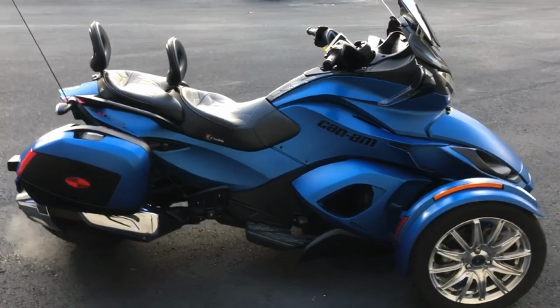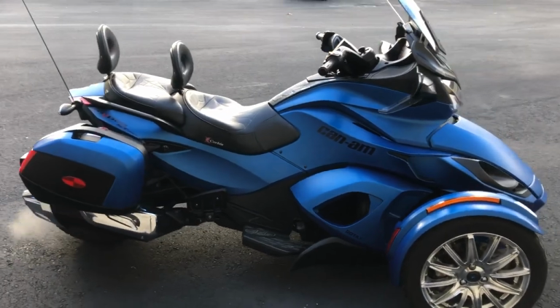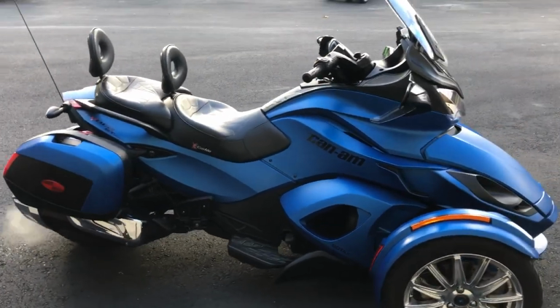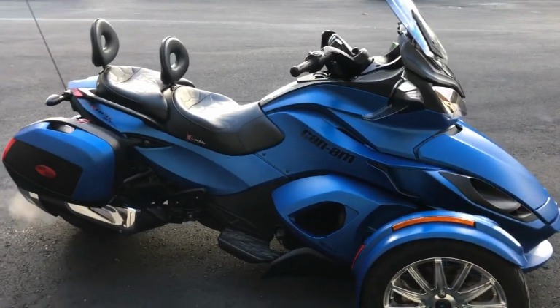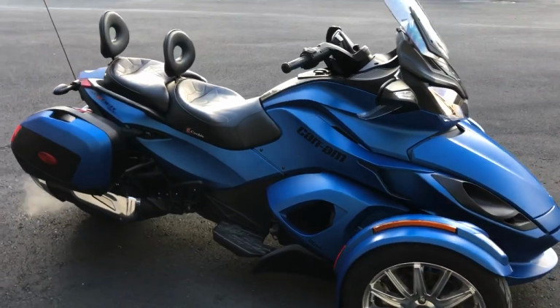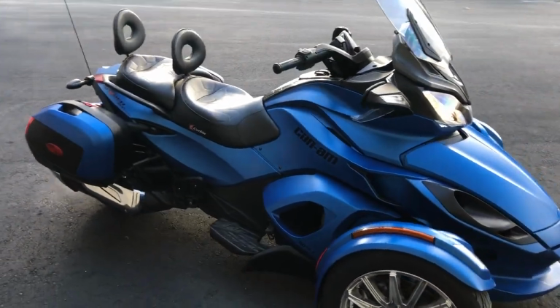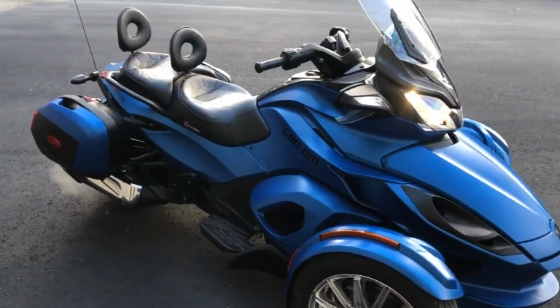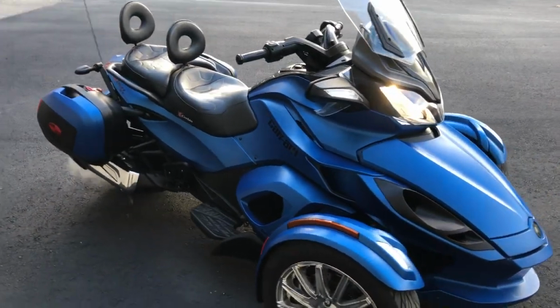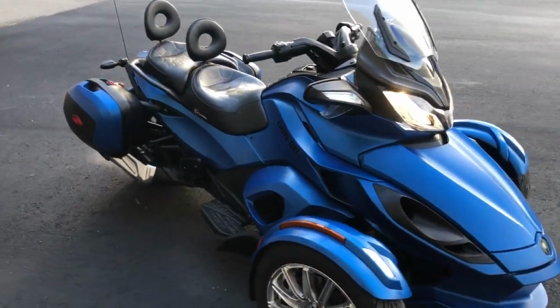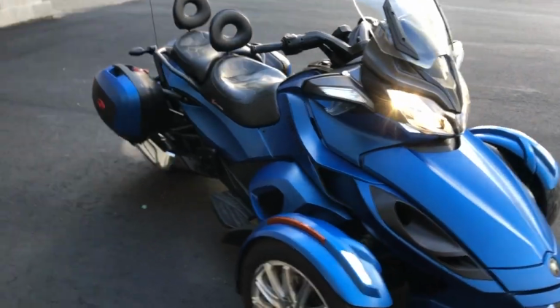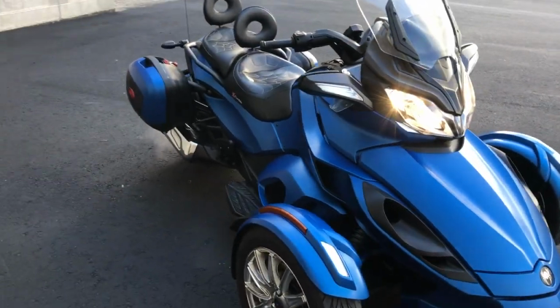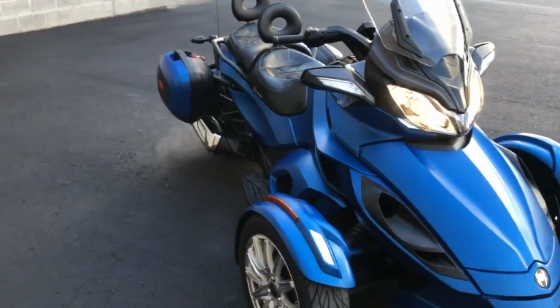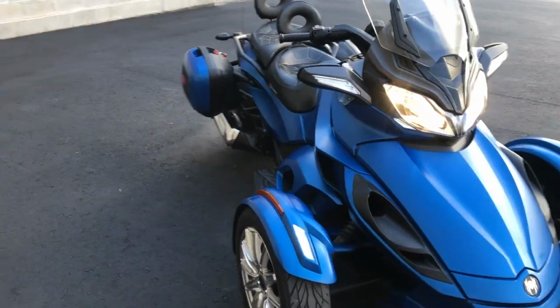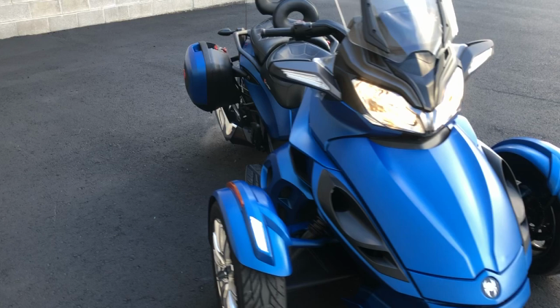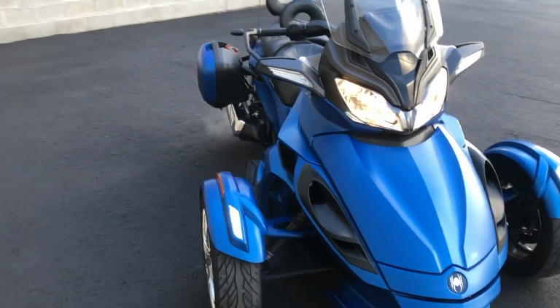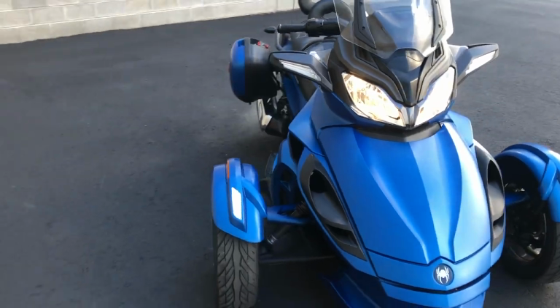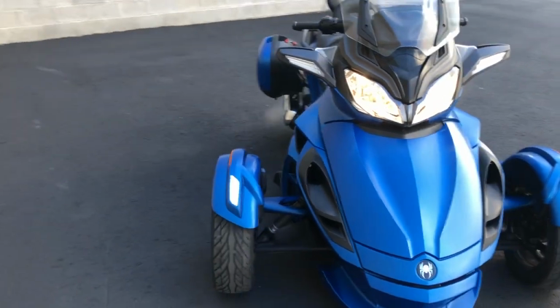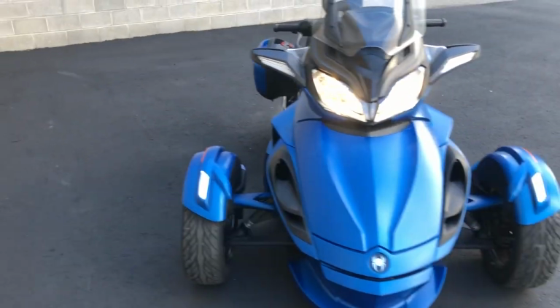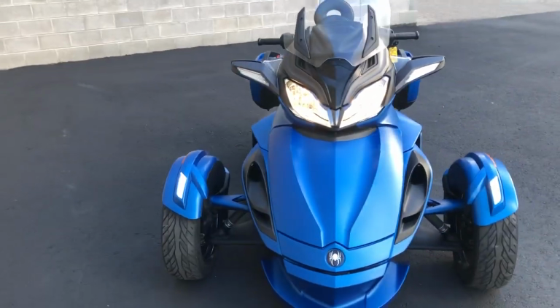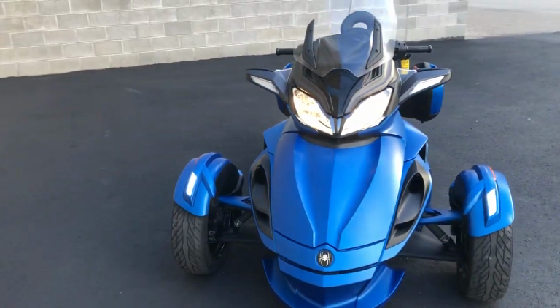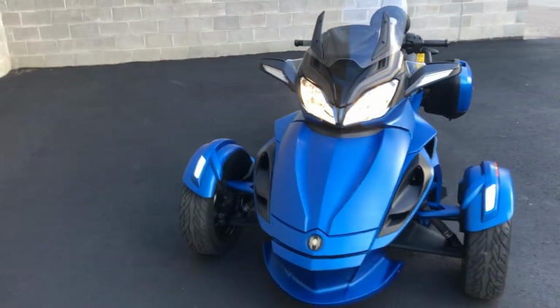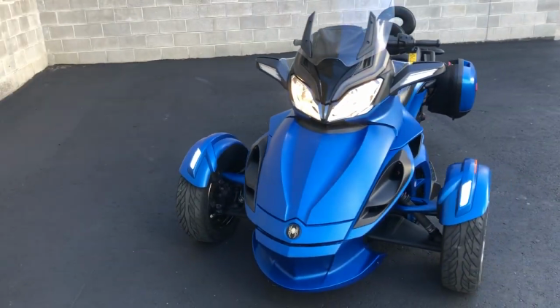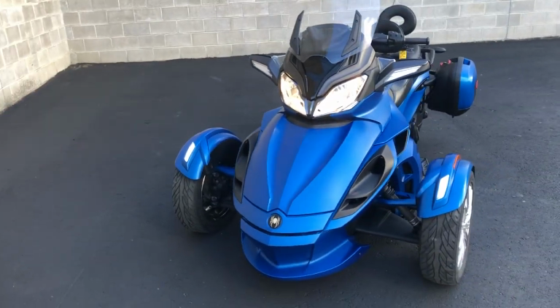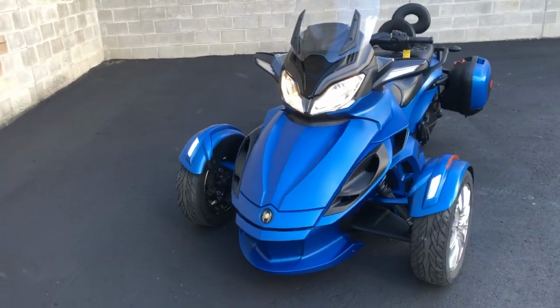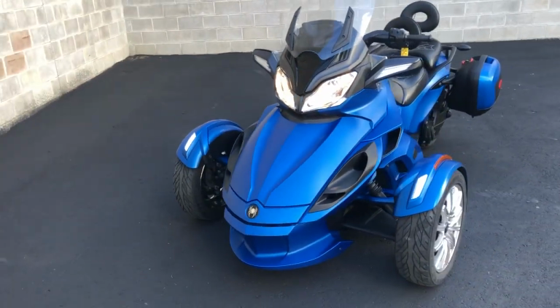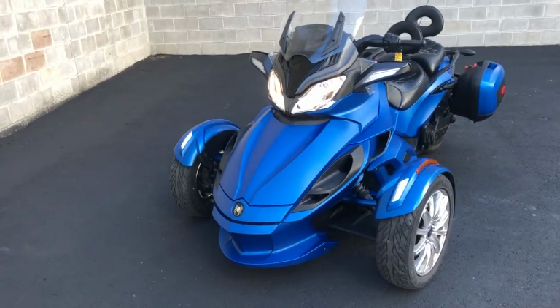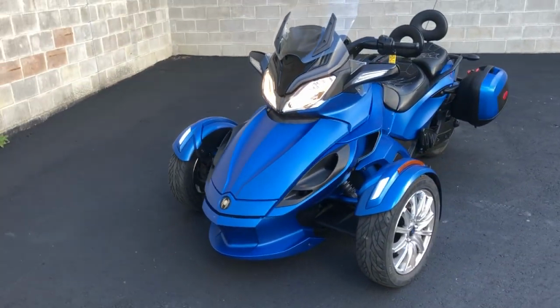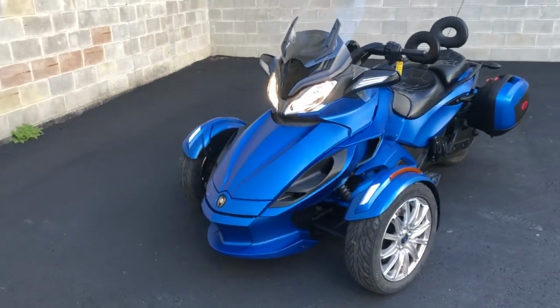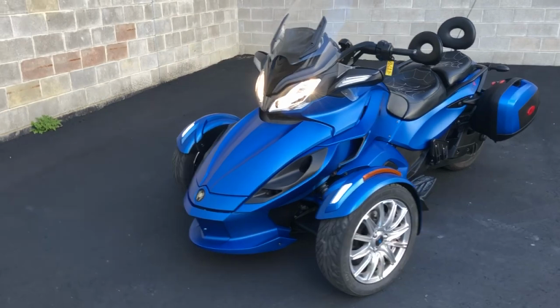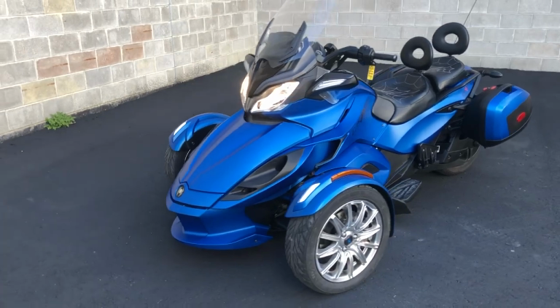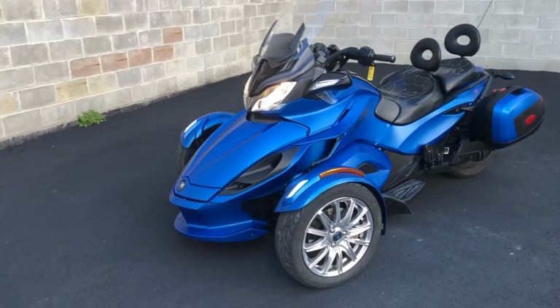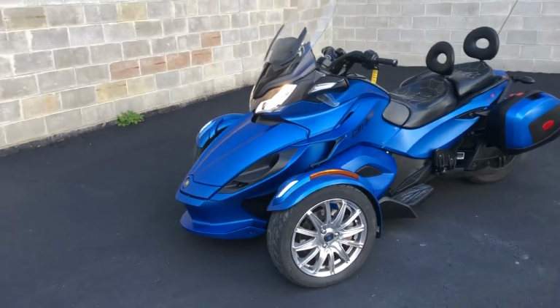Take a close look. No clutch. Does have cruise control, heated seats, Bluetooth stereo, USB ports, locking saddlebags, and a Corbin seat and backrest.